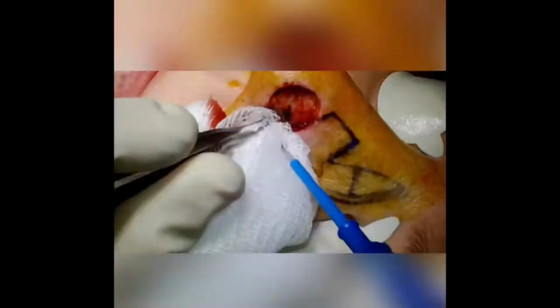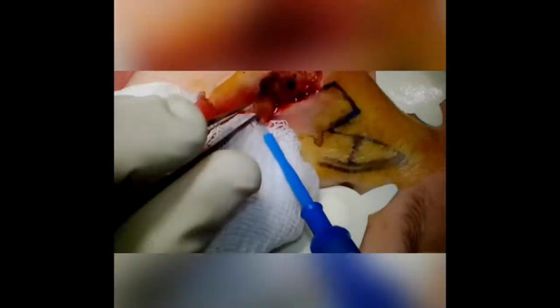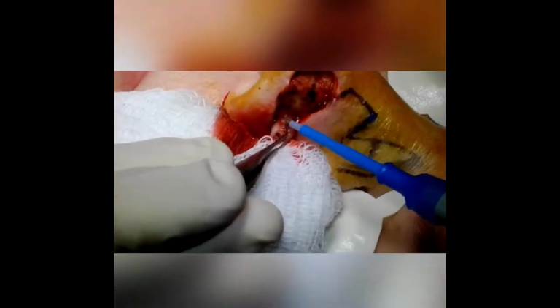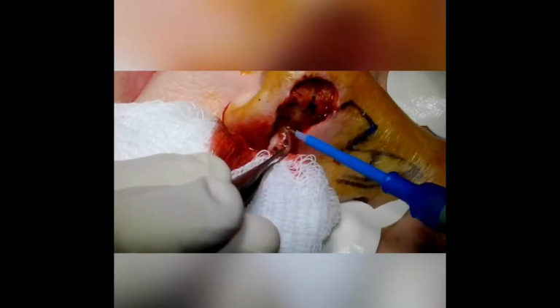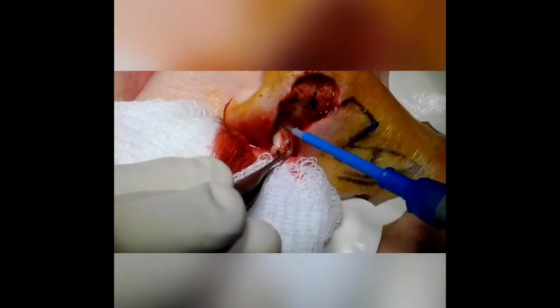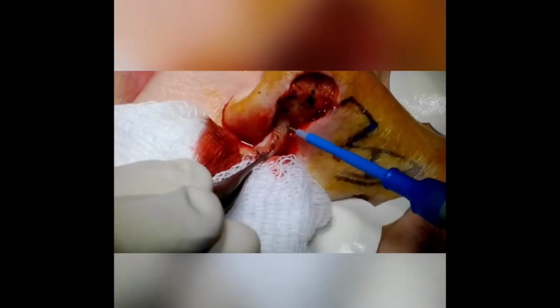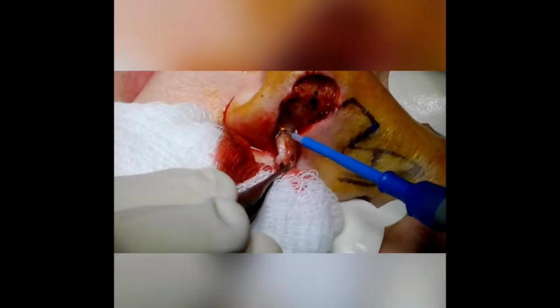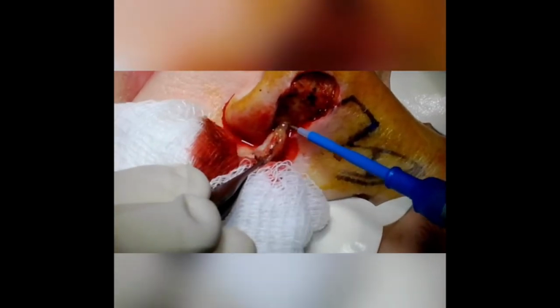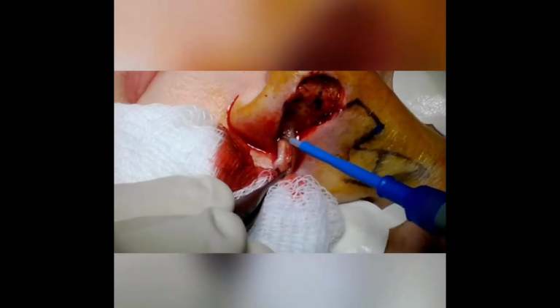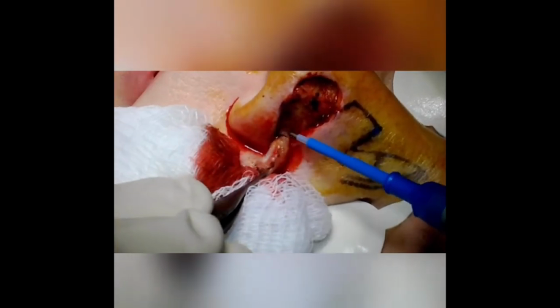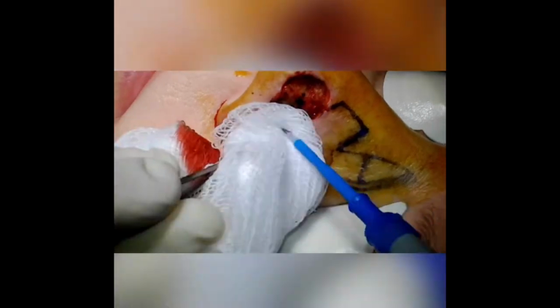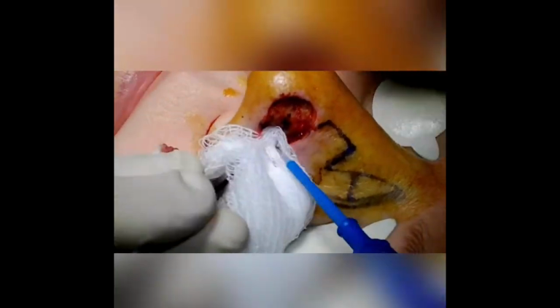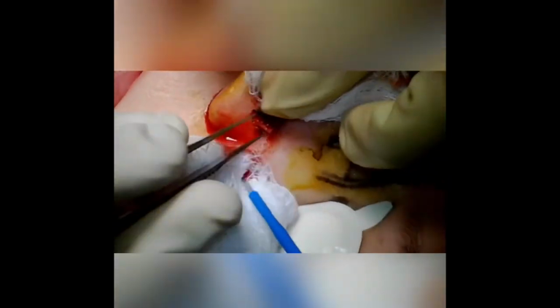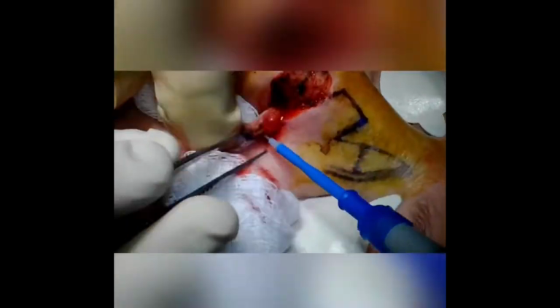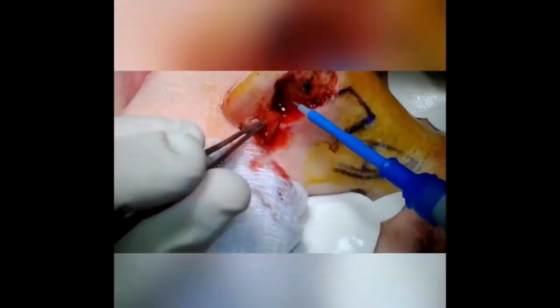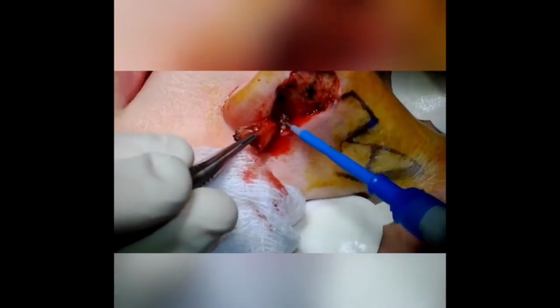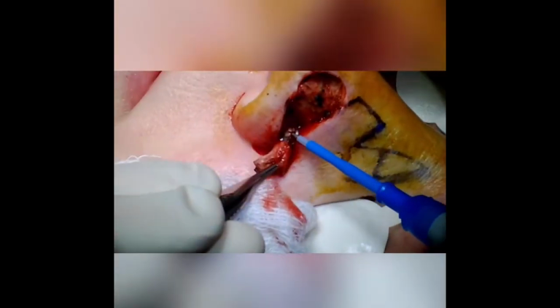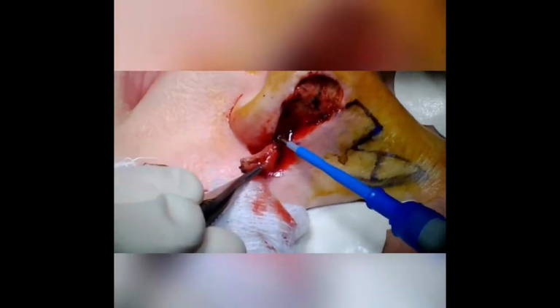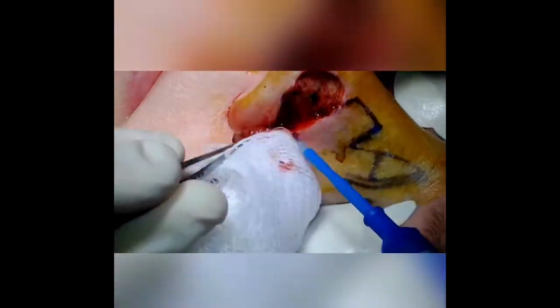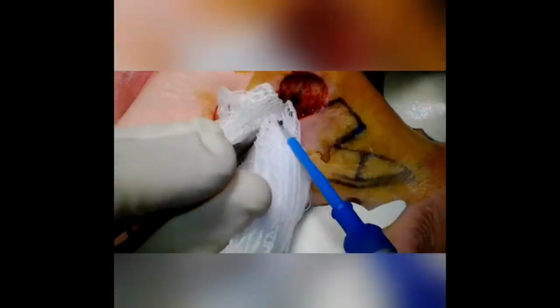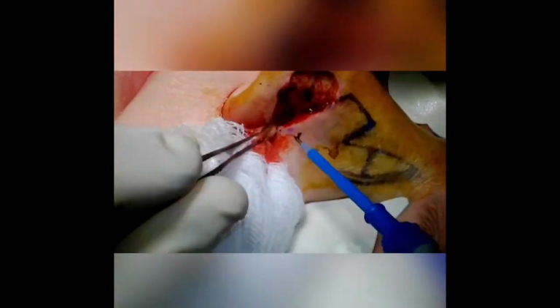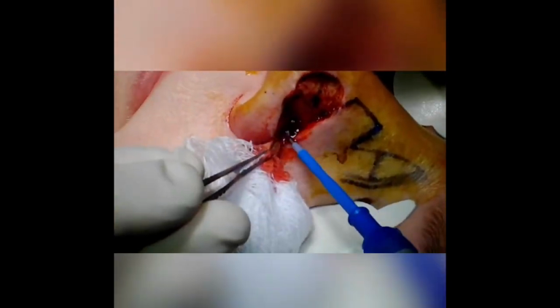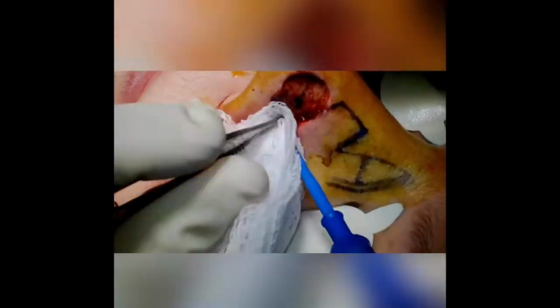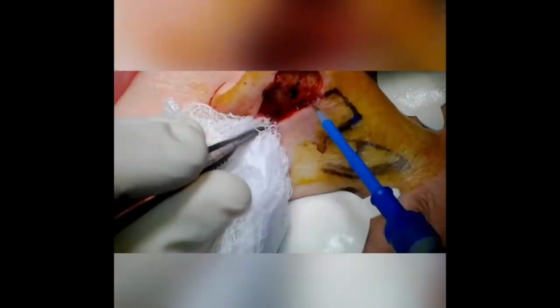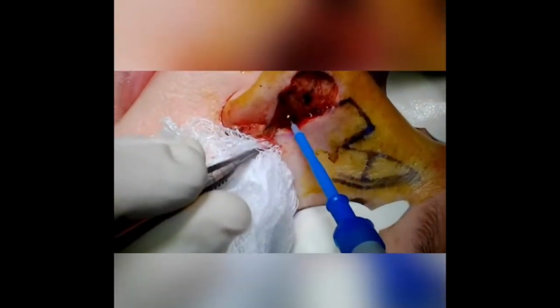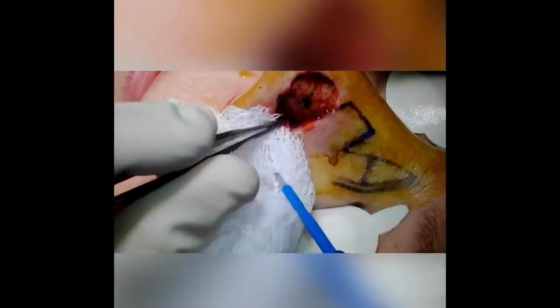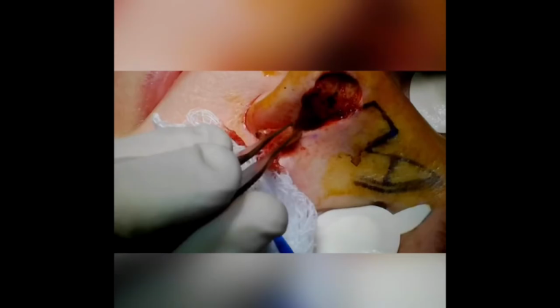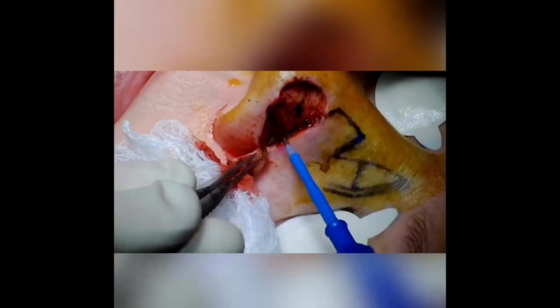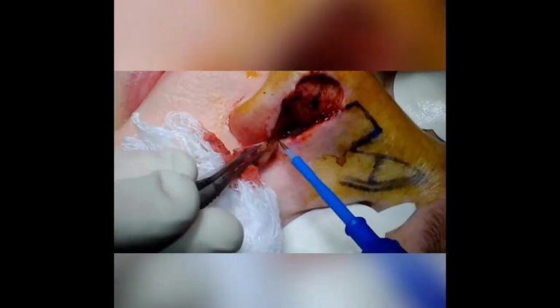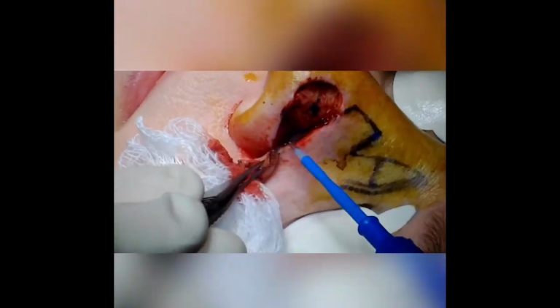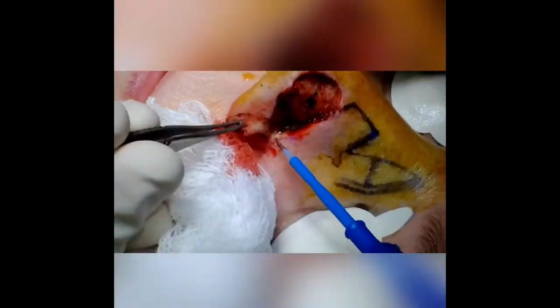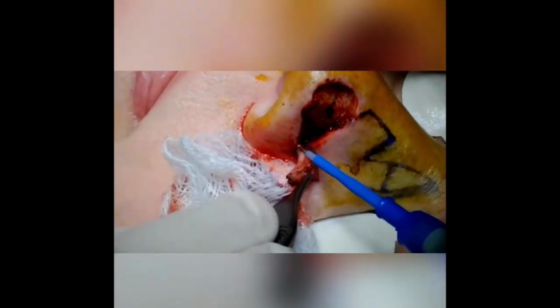We begin by sizing the standing cutaneous deformity within the alar crease. There's always a standing cutaneous deformity with this flap that's triangular and at the base of the rotation of the flap.